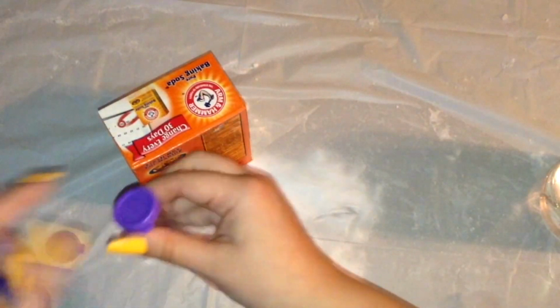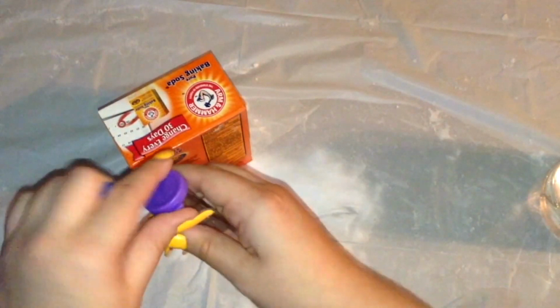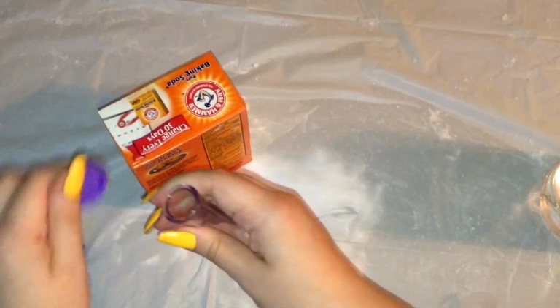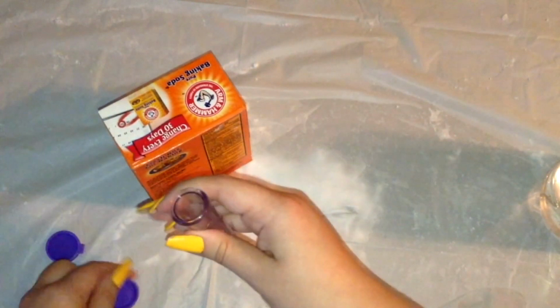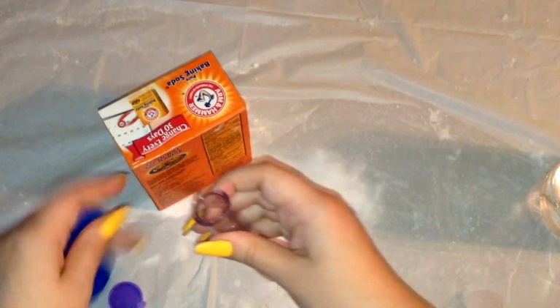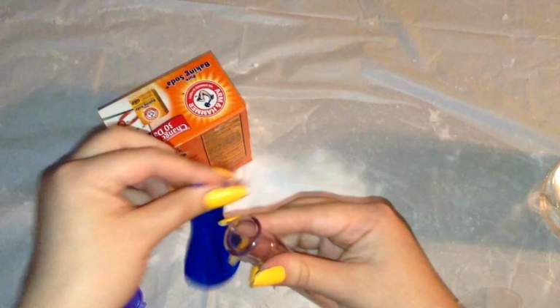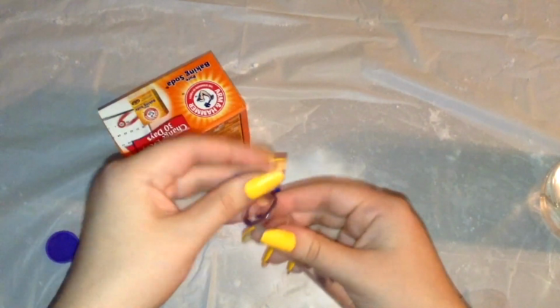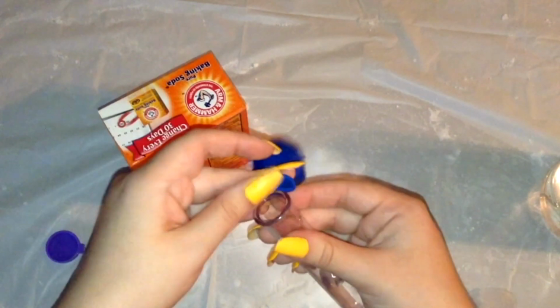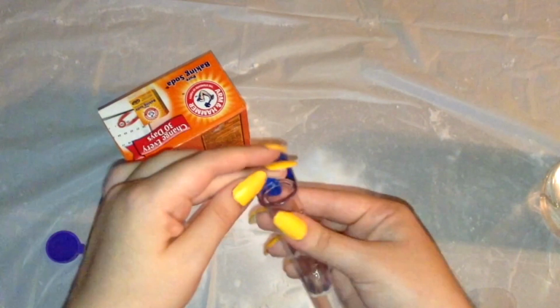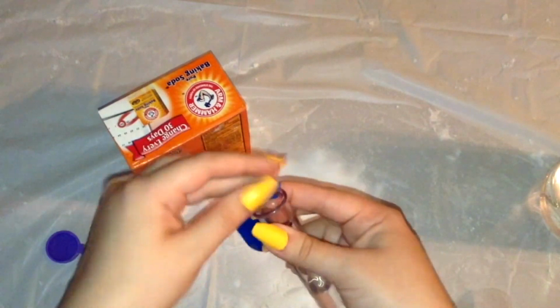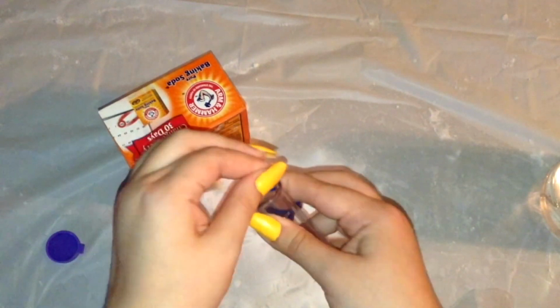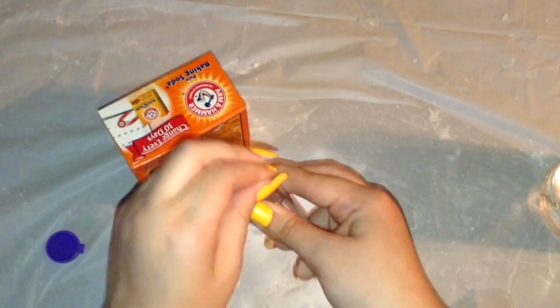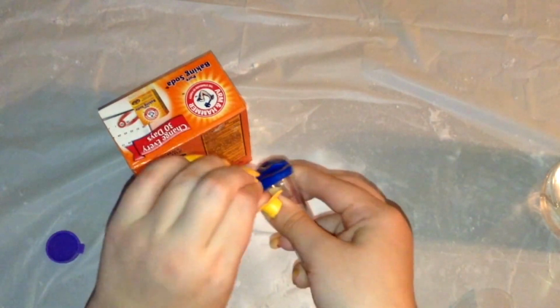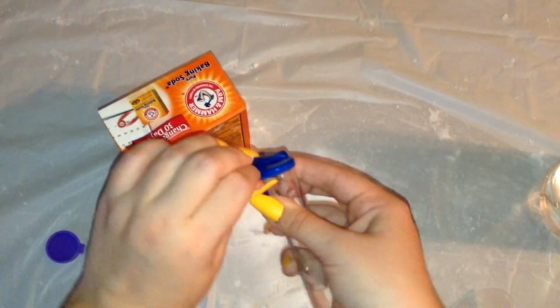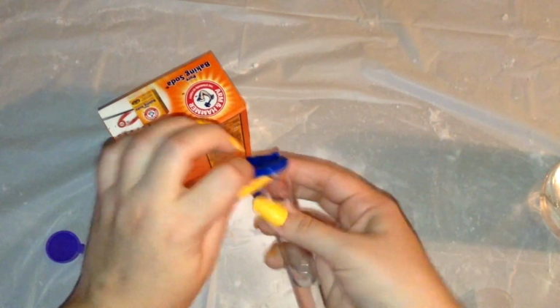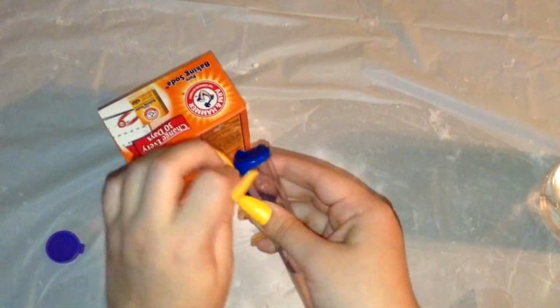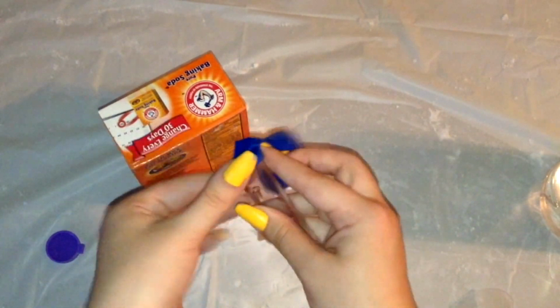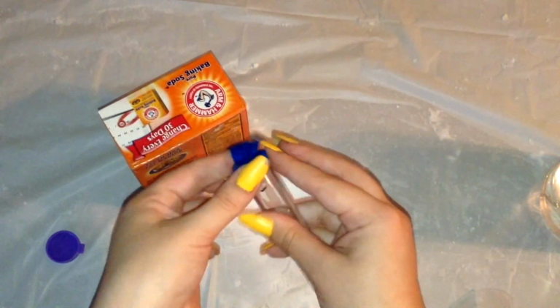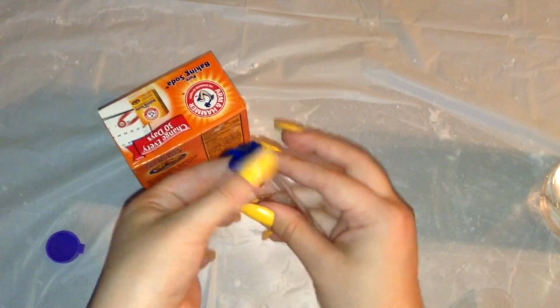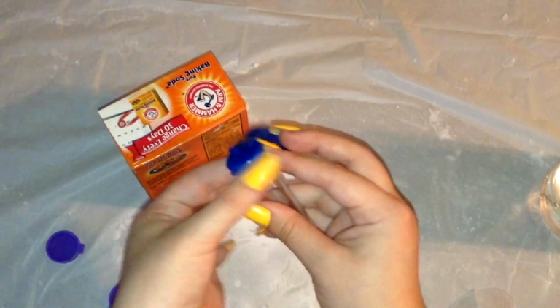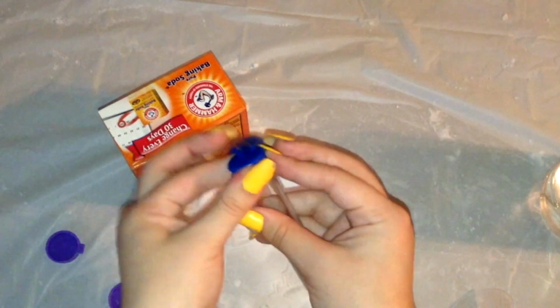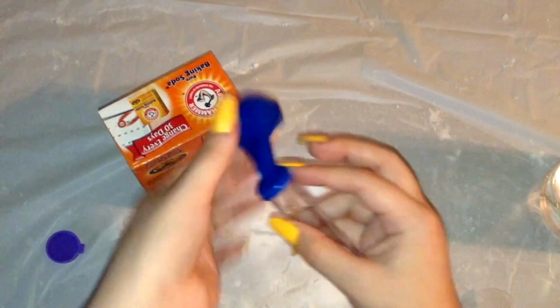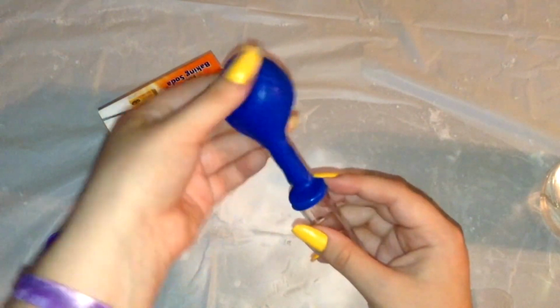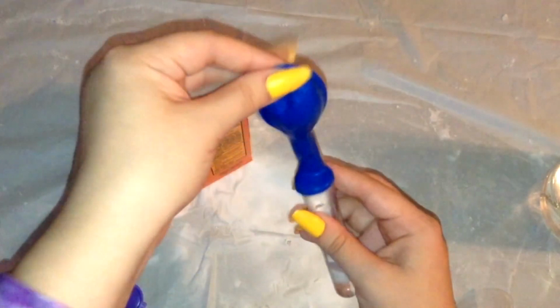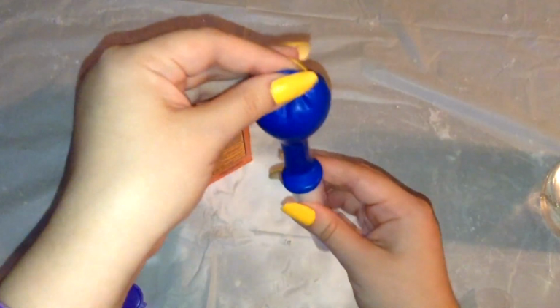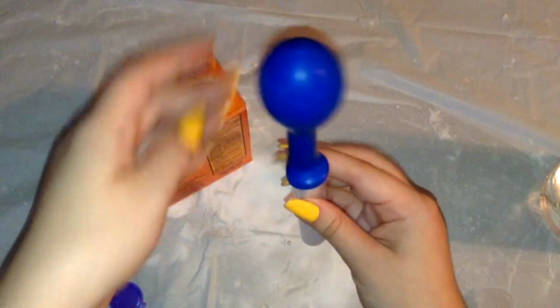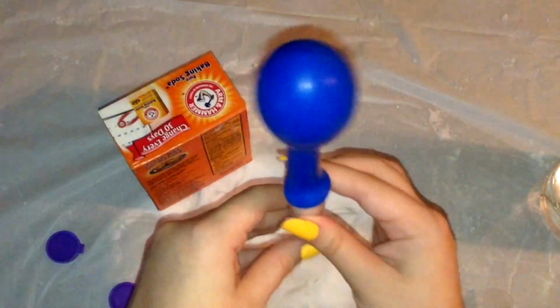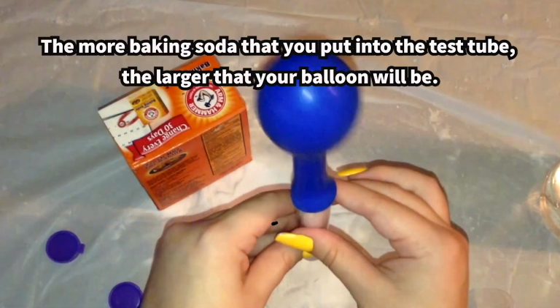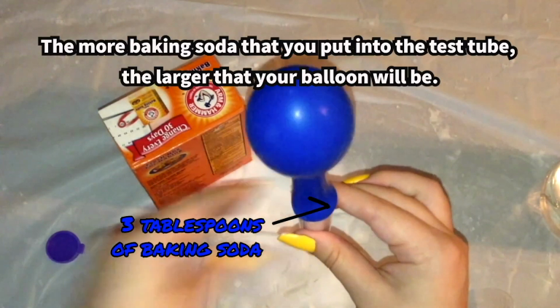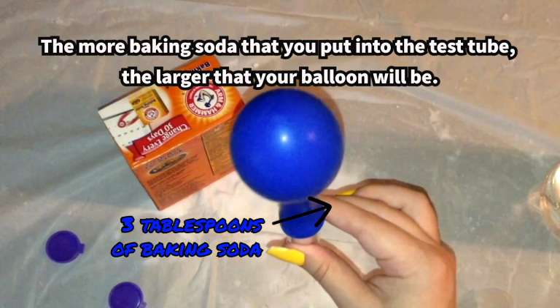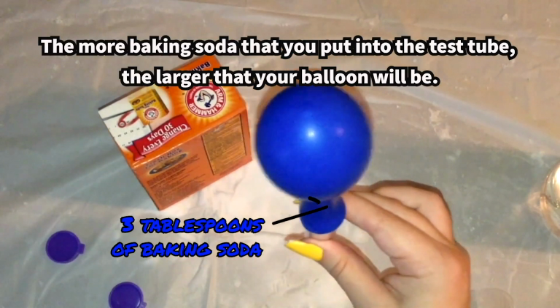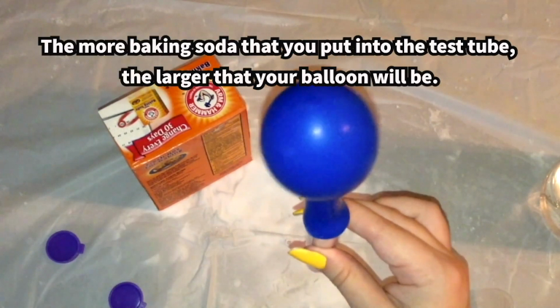Here I am removing the lid from my test tube and placing my balloon on top of the test tube, then allowing the baking soda to react with the vinegar.